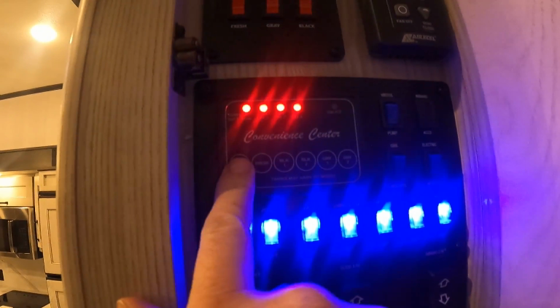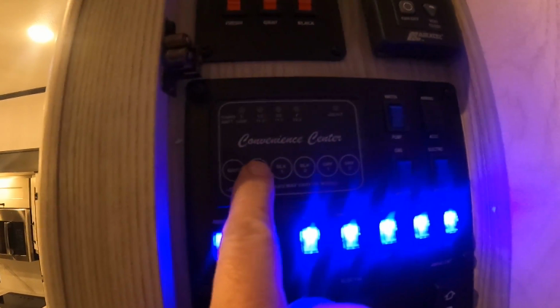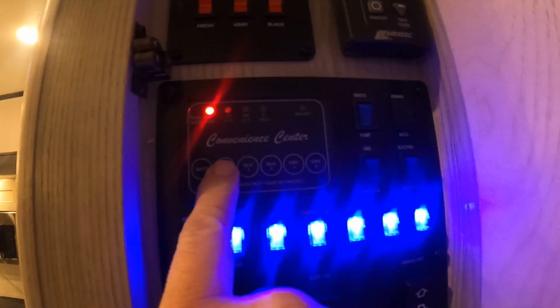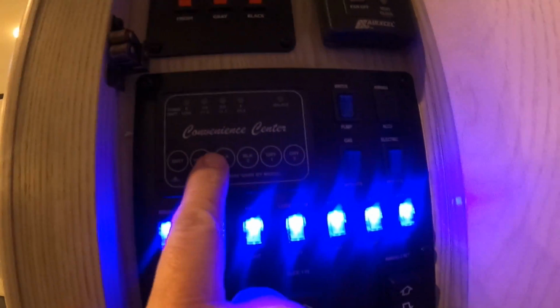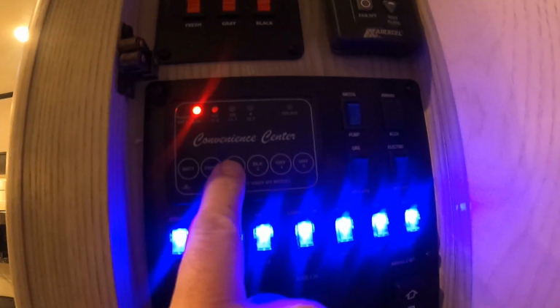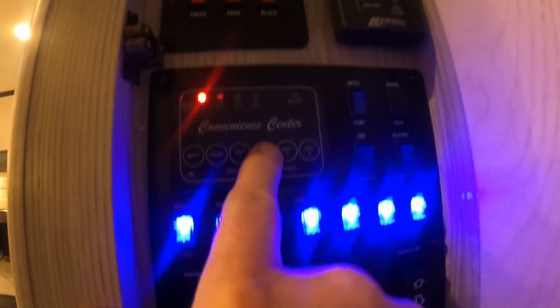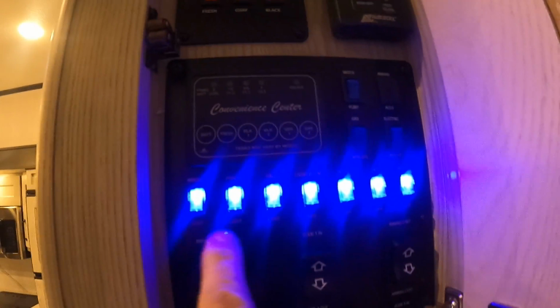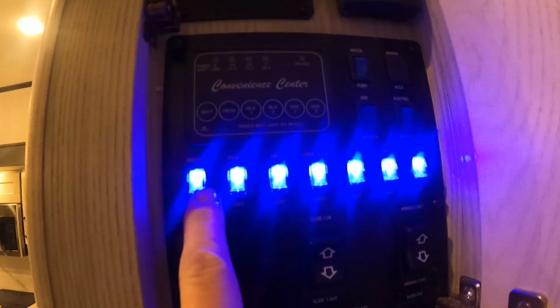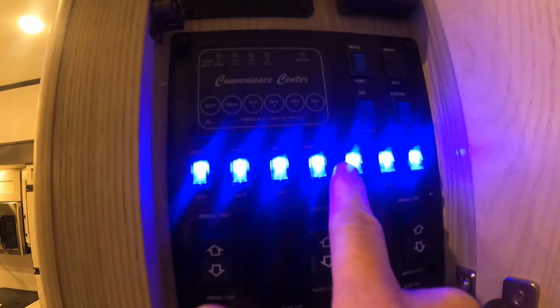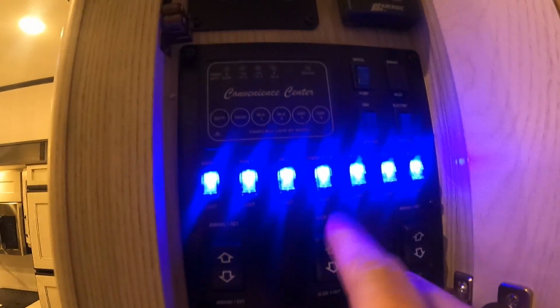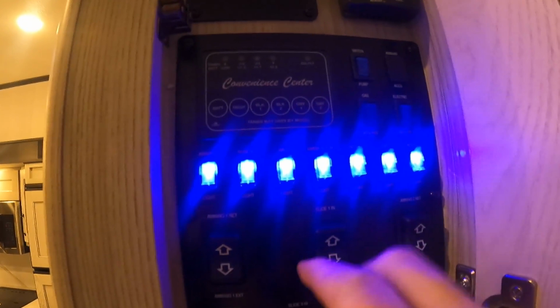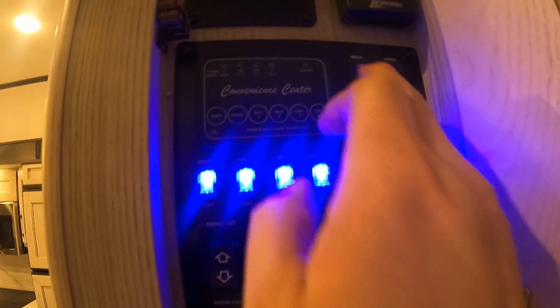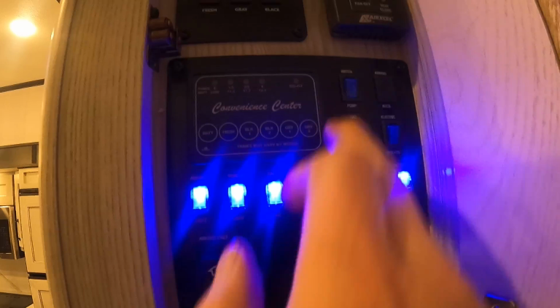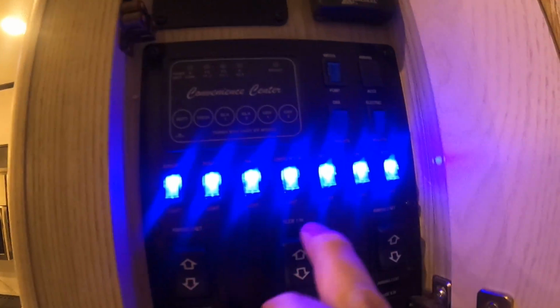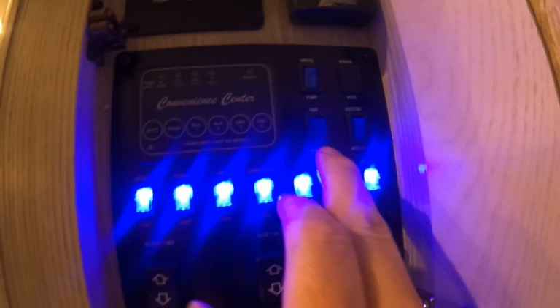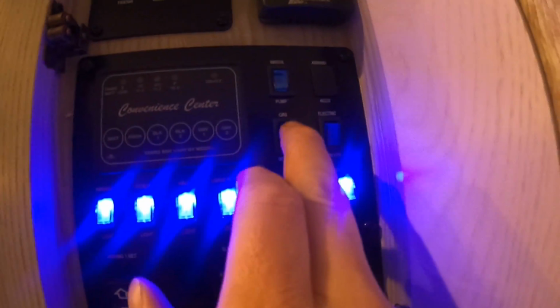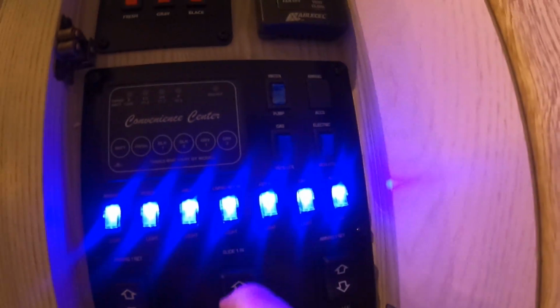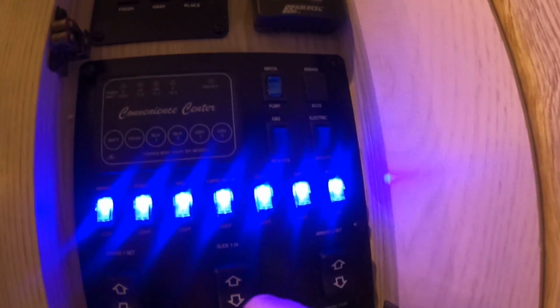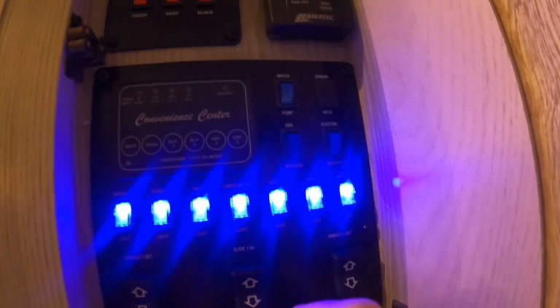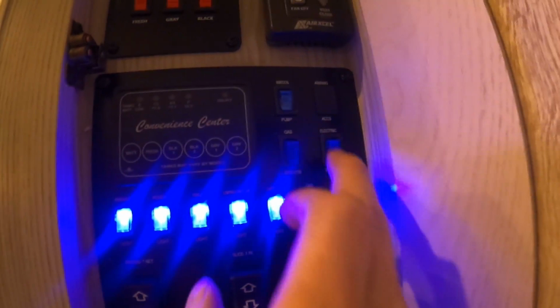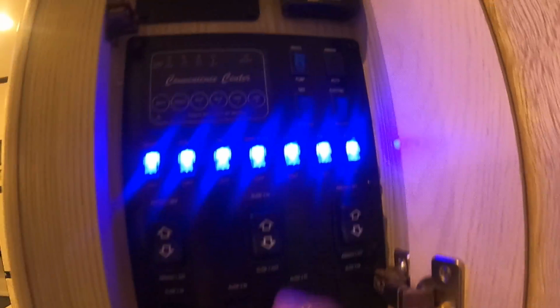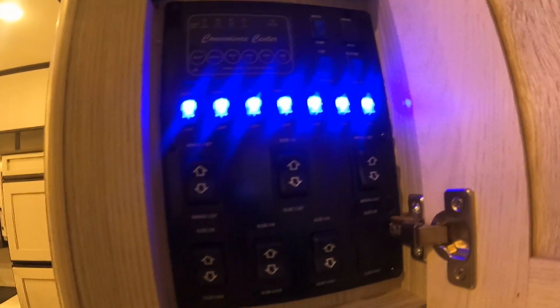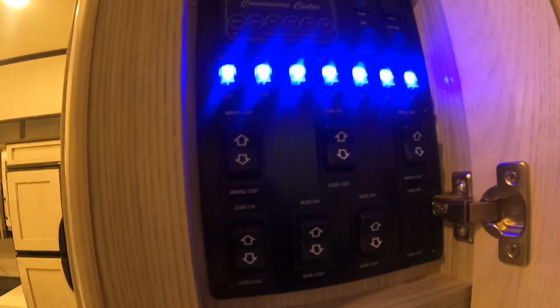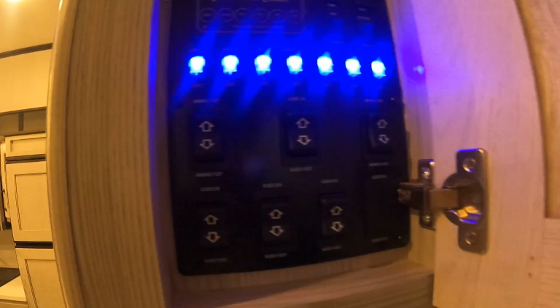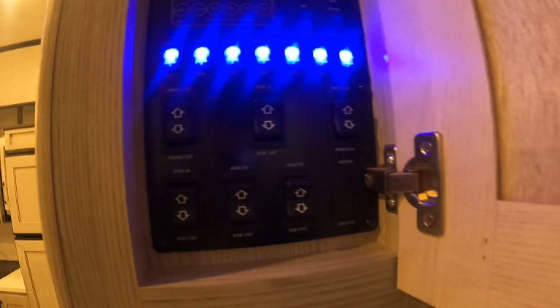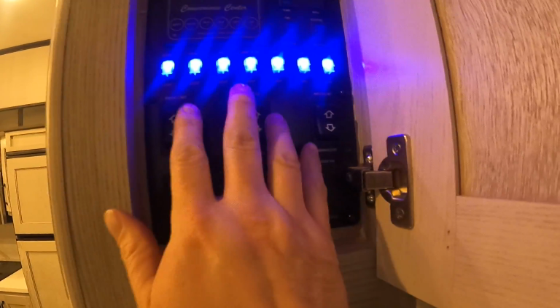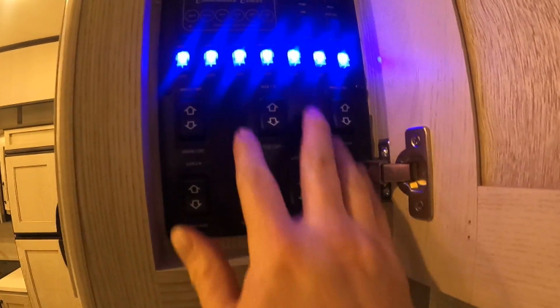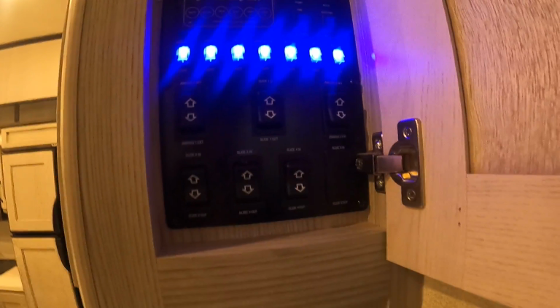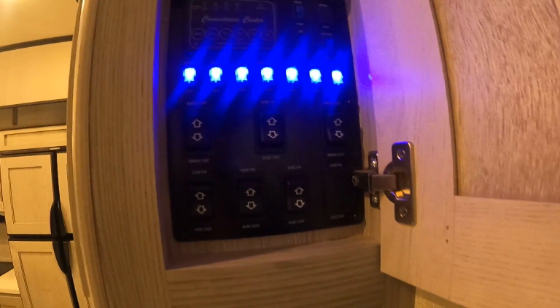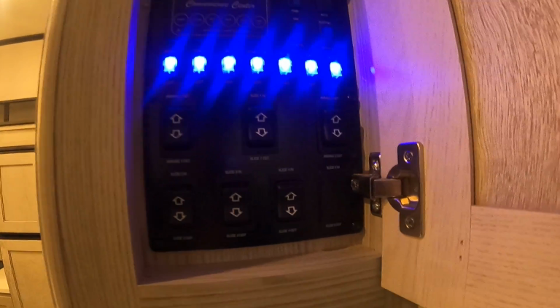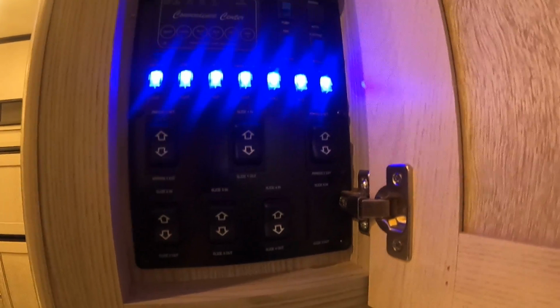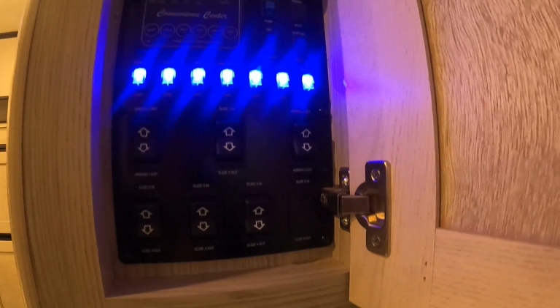Up here is our main system — this is the heating tank controls, the on/off for our fan up there. That's our max air vent there.